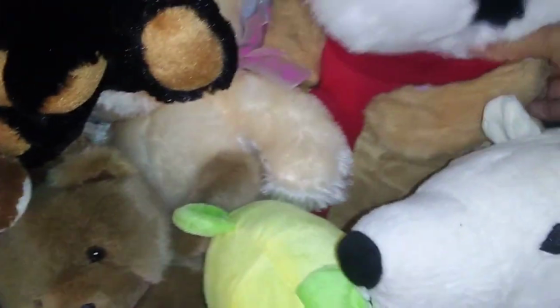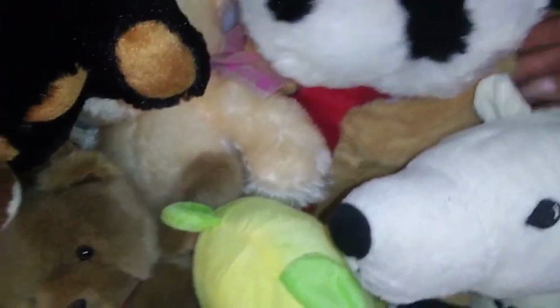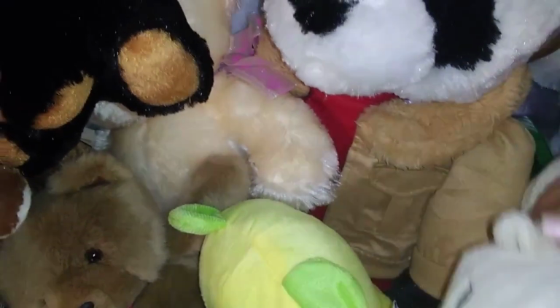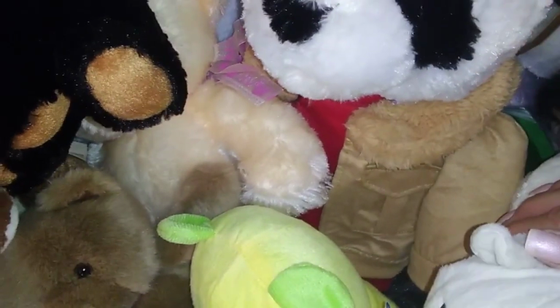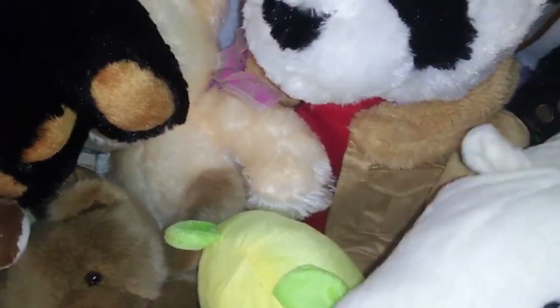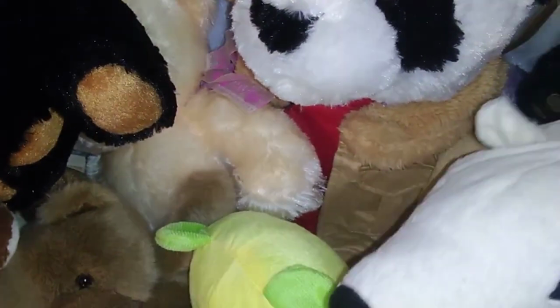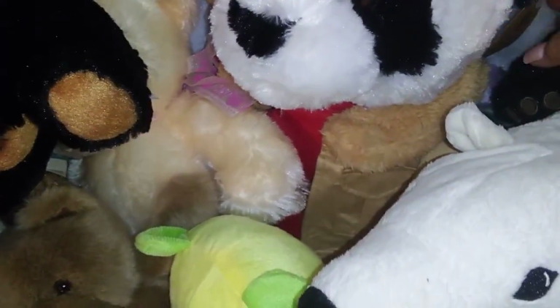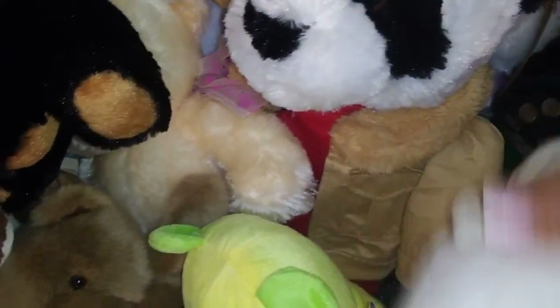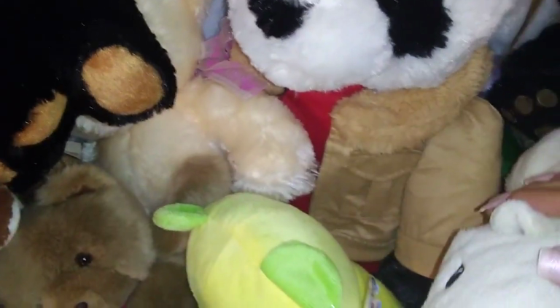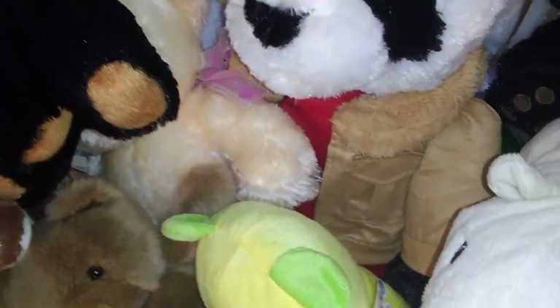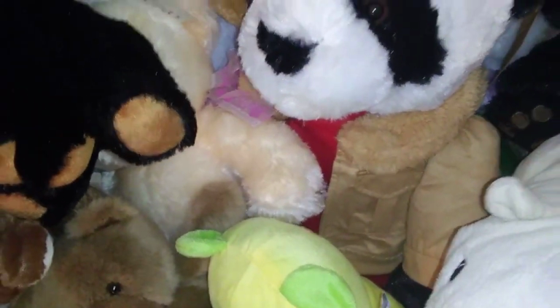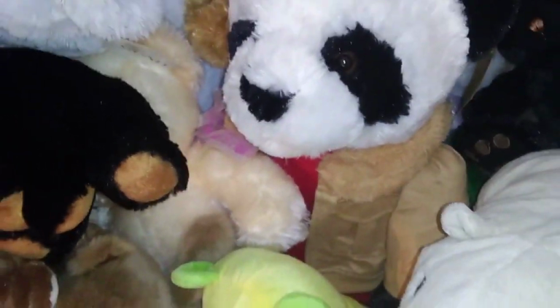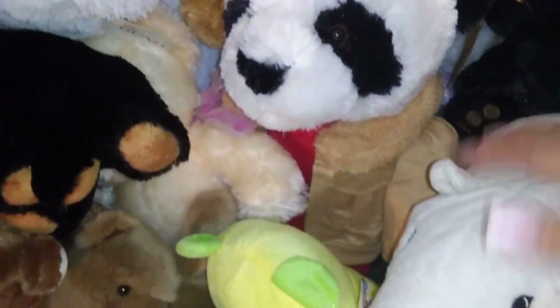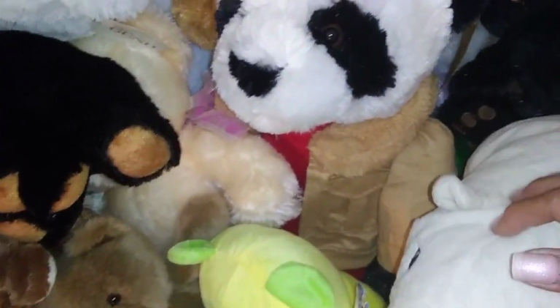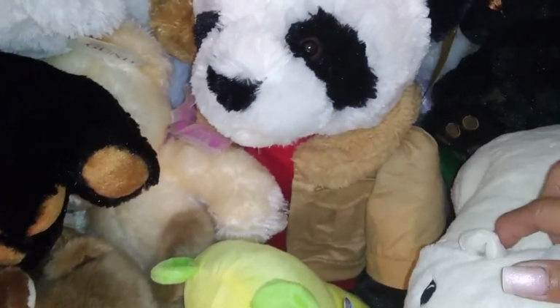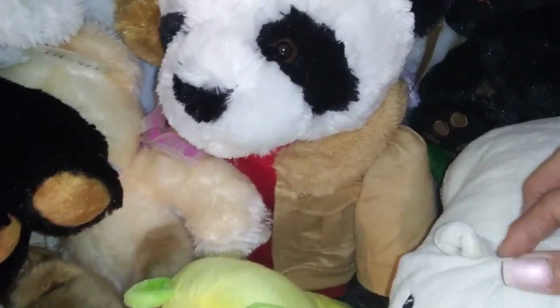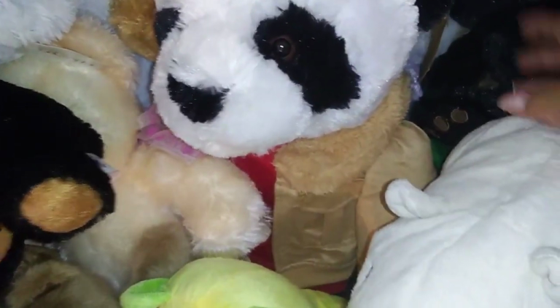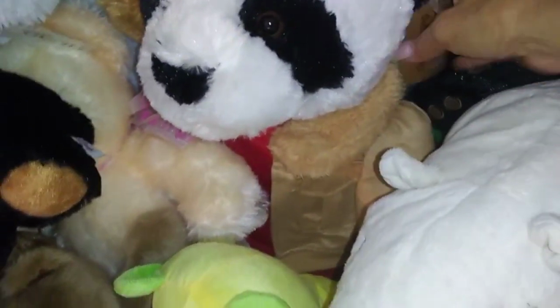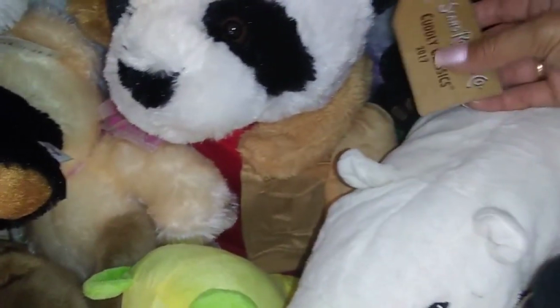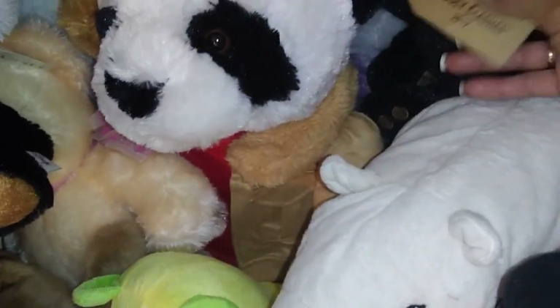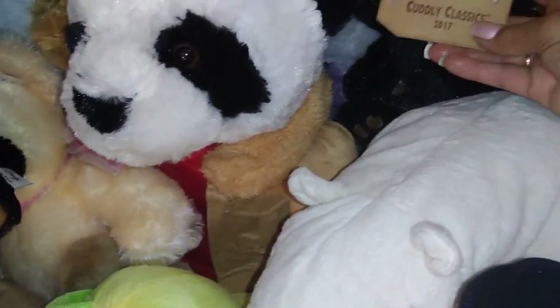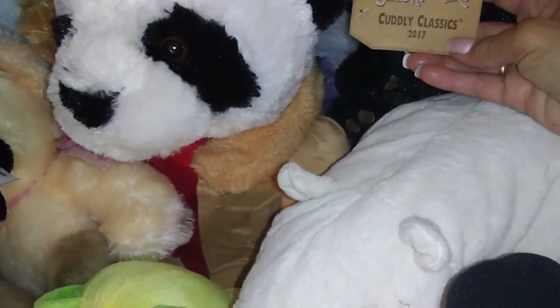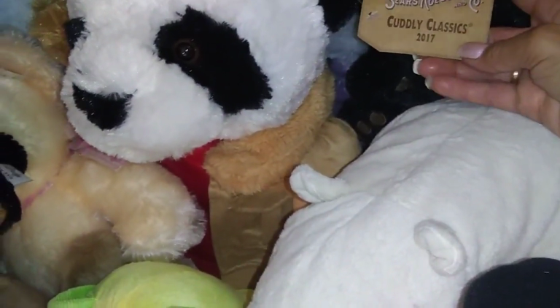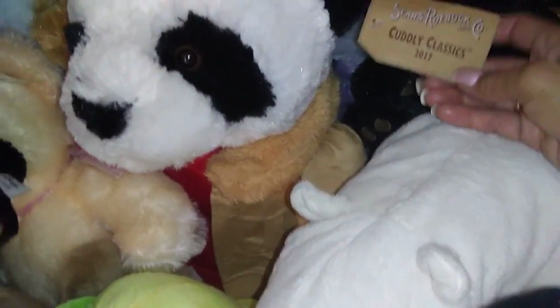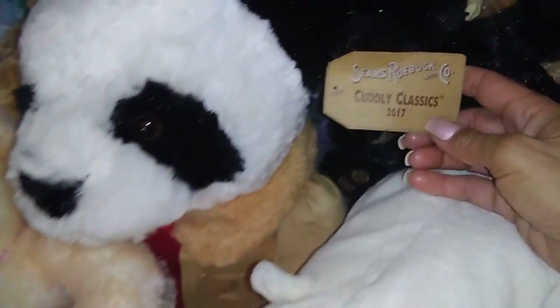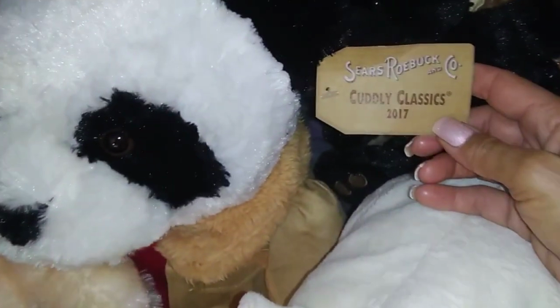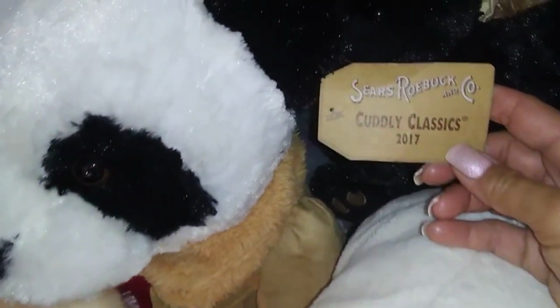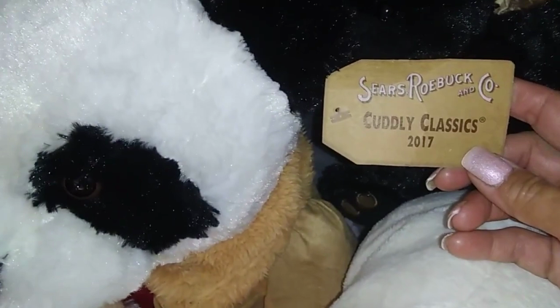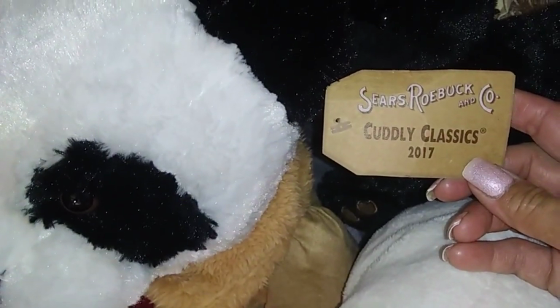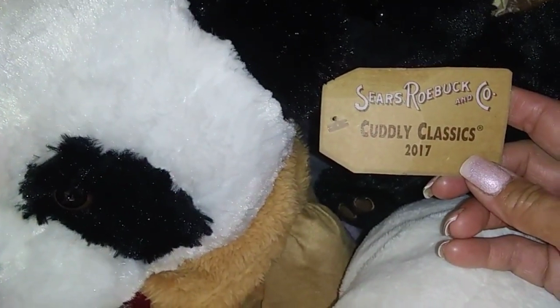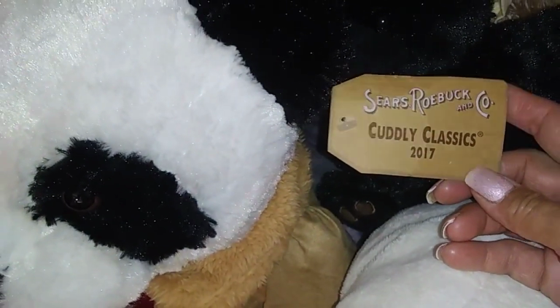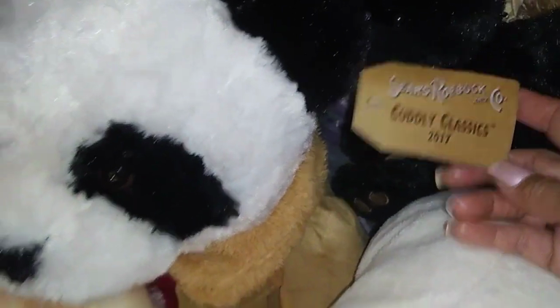We have a panda — the panda is pretty big and has full clothes. You can see them all on our channel. My new best friend! And then this is a Sears Roebuck Cuddly Classic 2017.